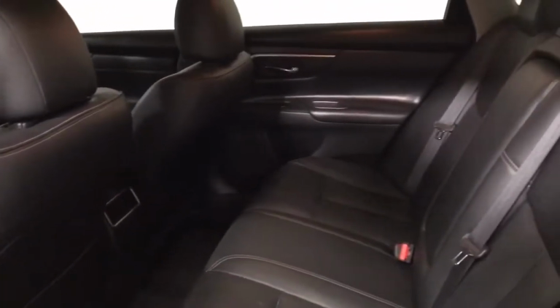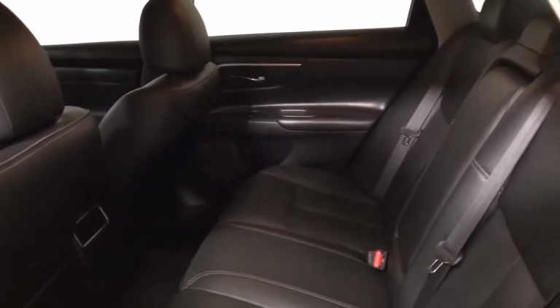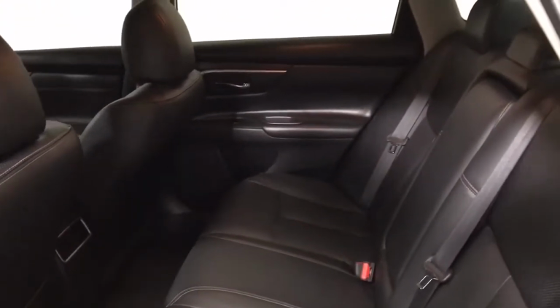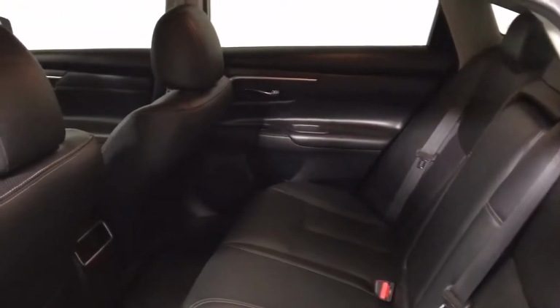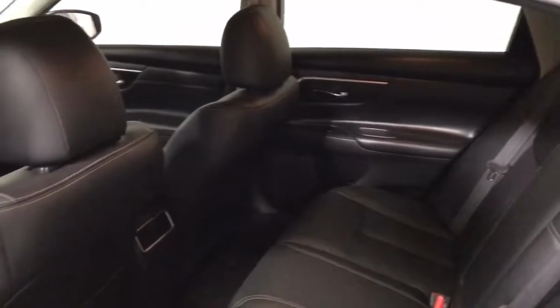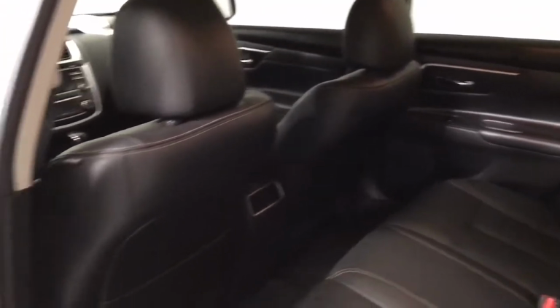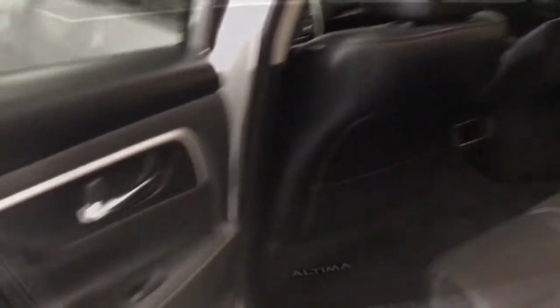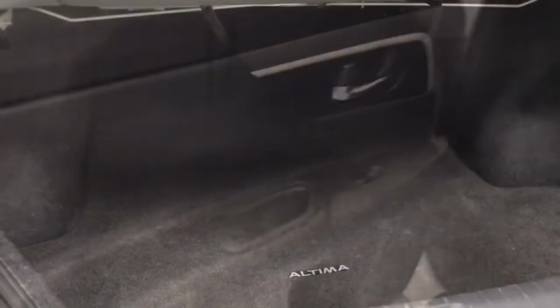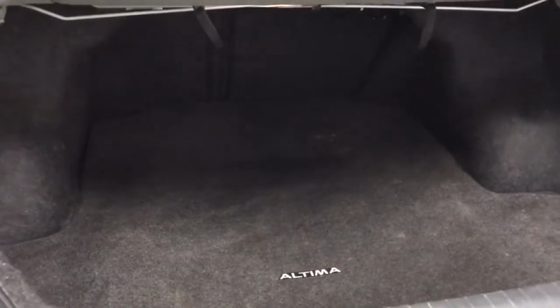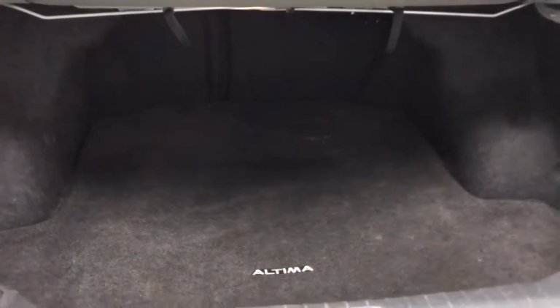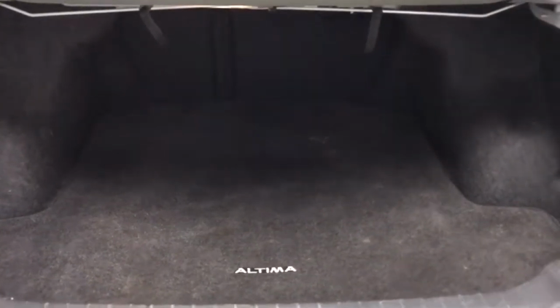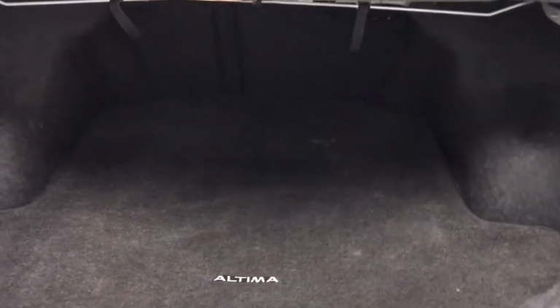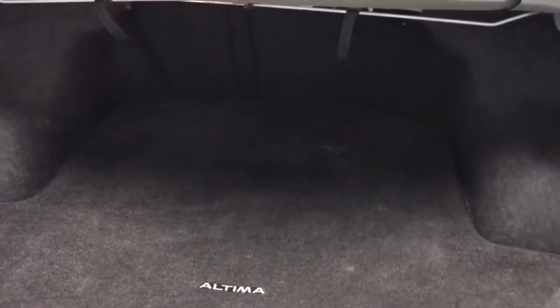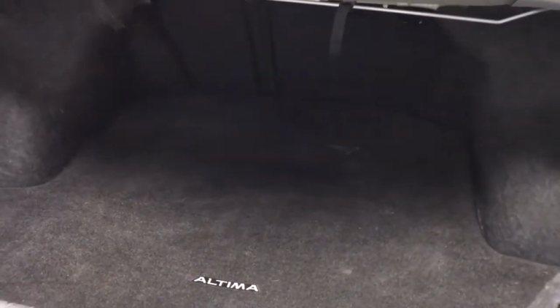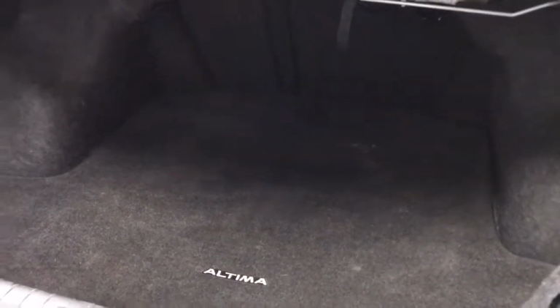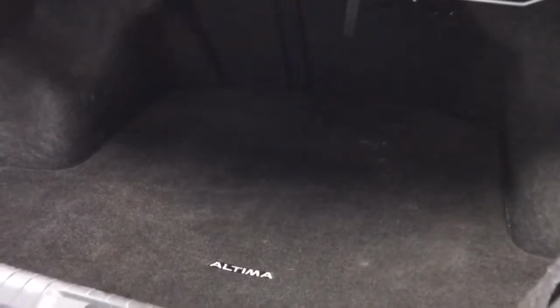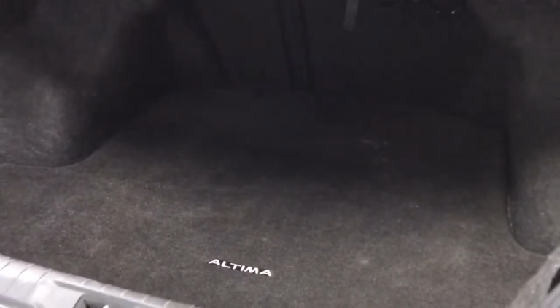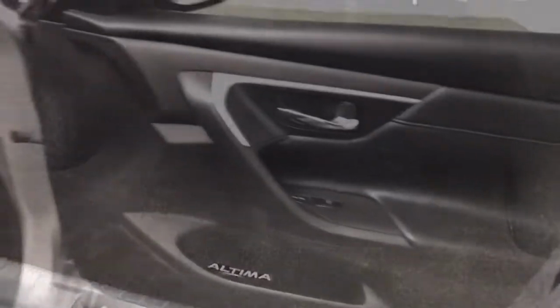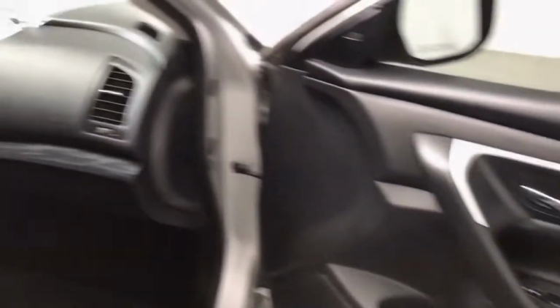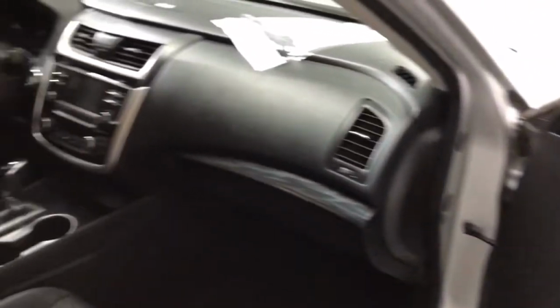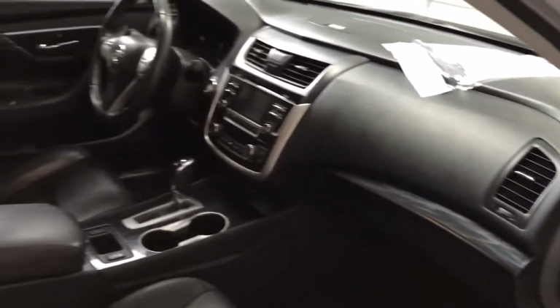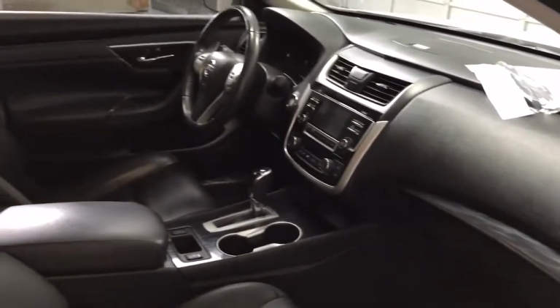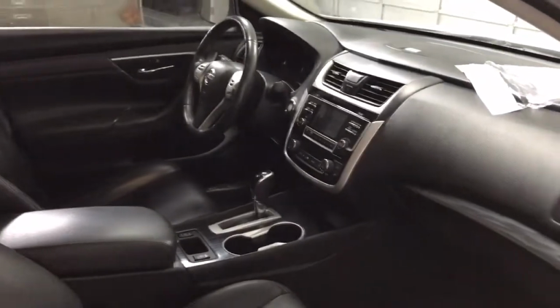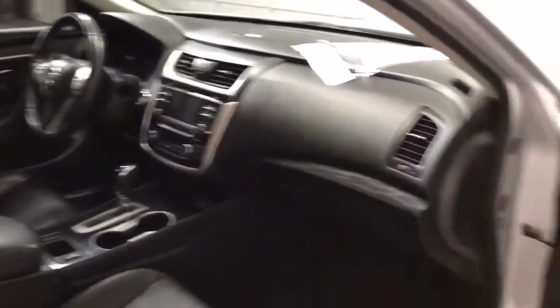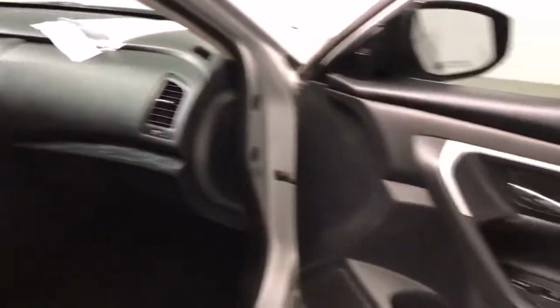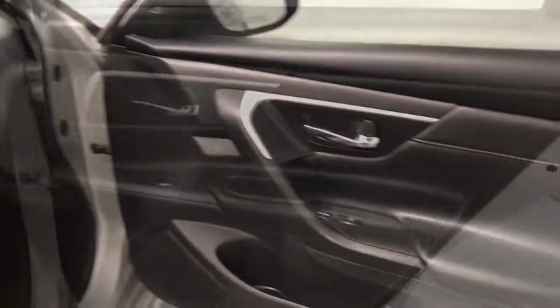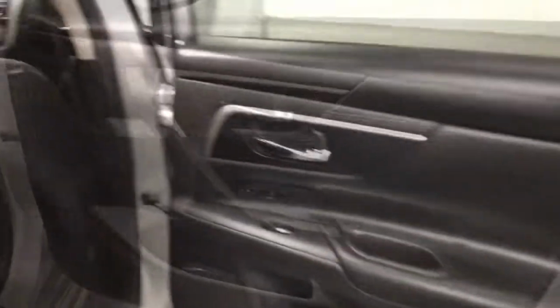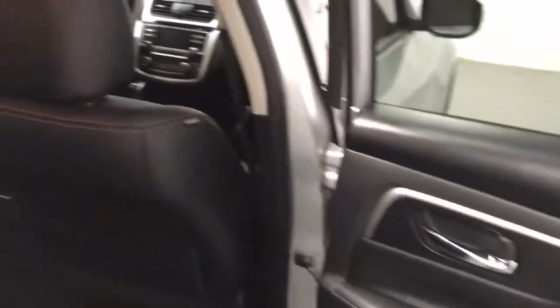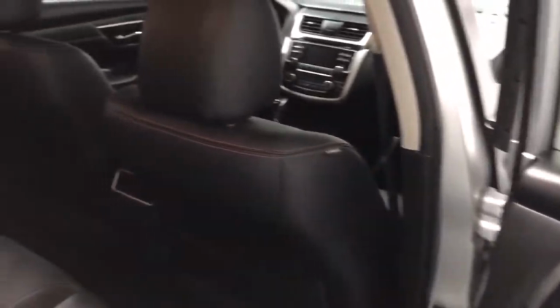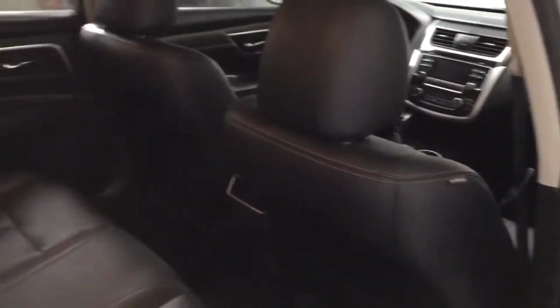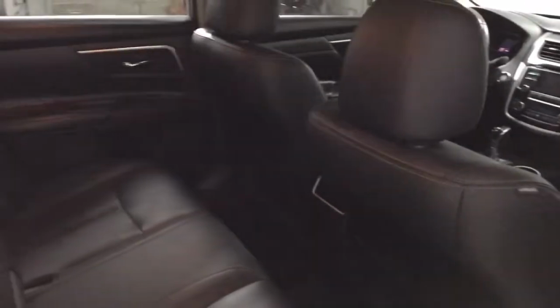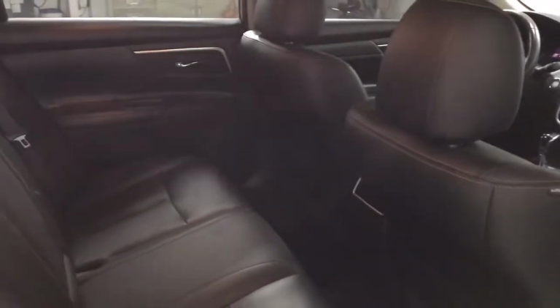These are just some of the great options this vehicle comes with: keyless entry, fog lamps, traction control, daytime running lights, power windows, cruise control, AM-FM stereo, power door locks, and power steering.